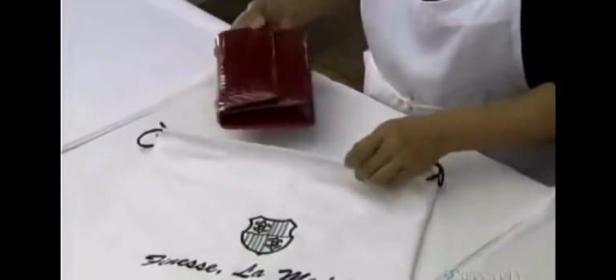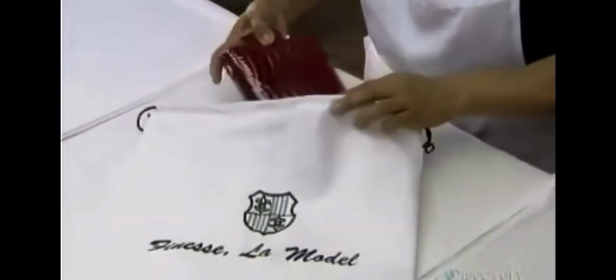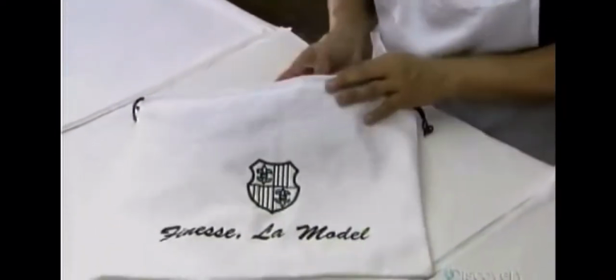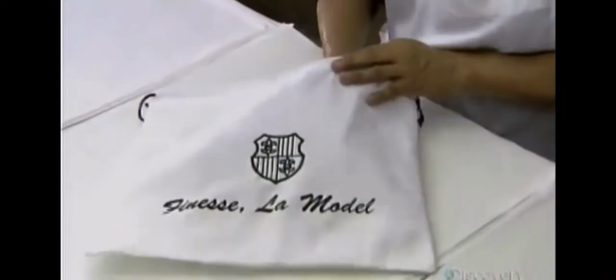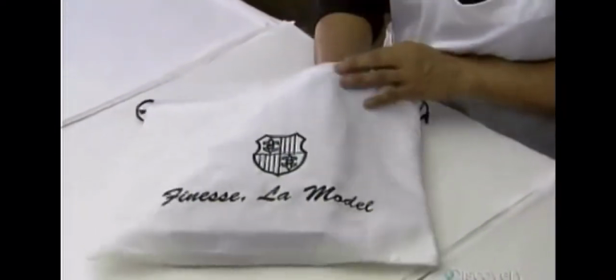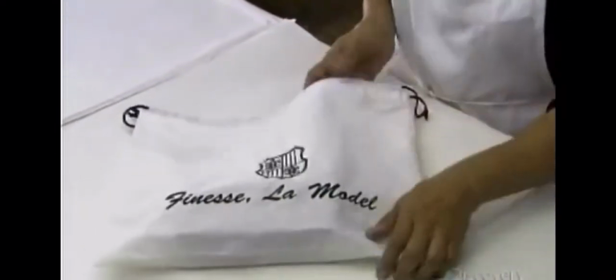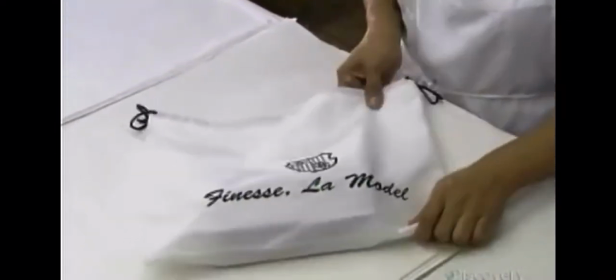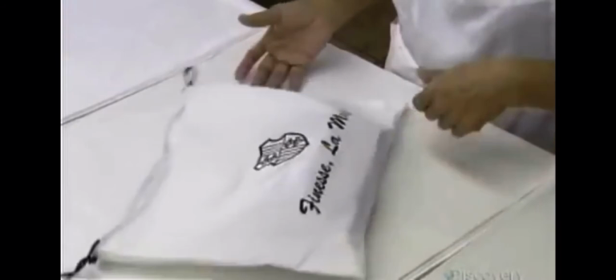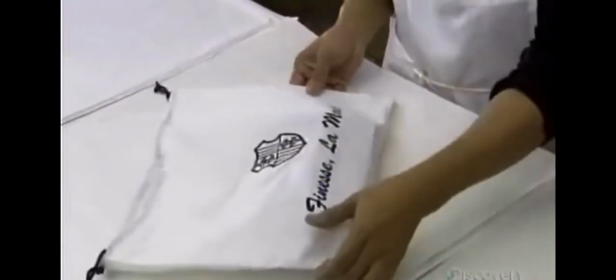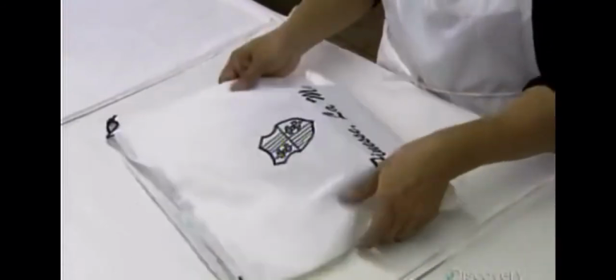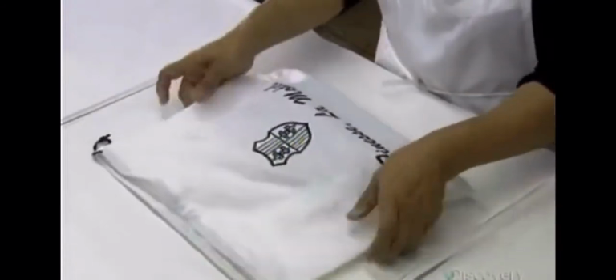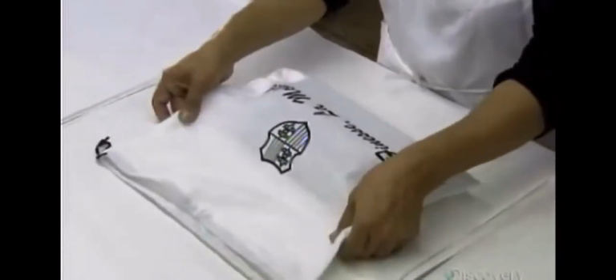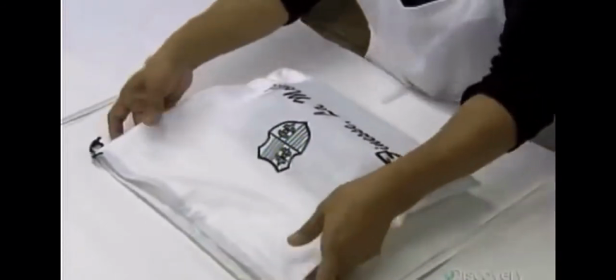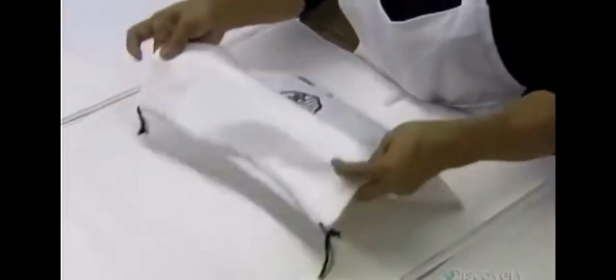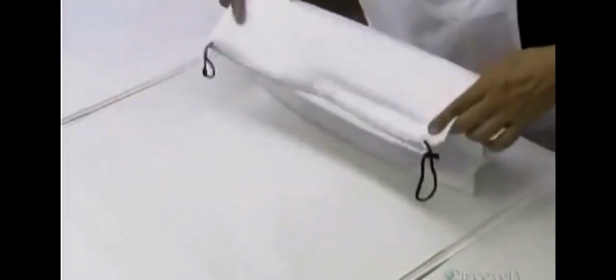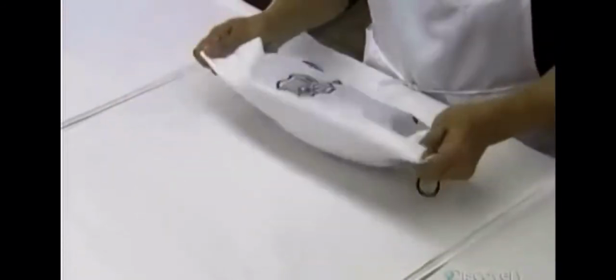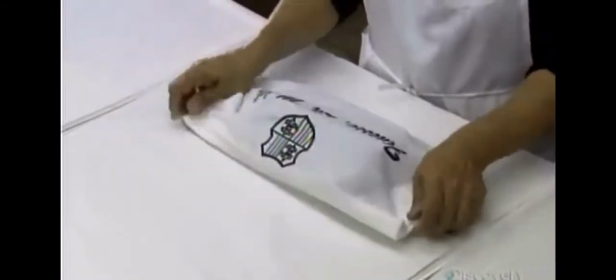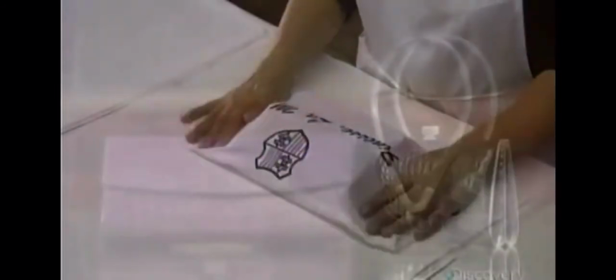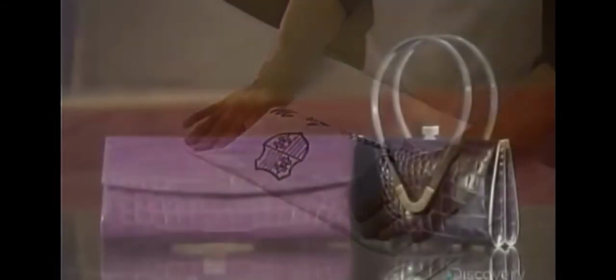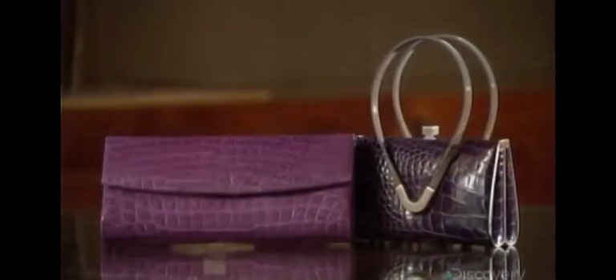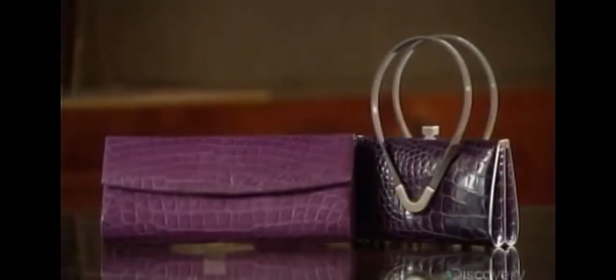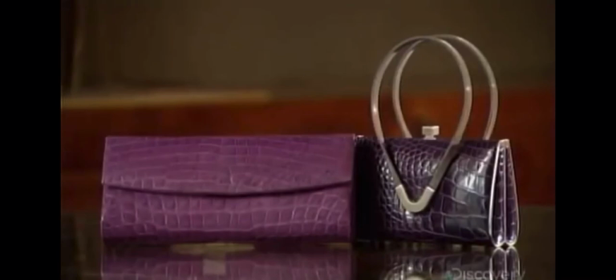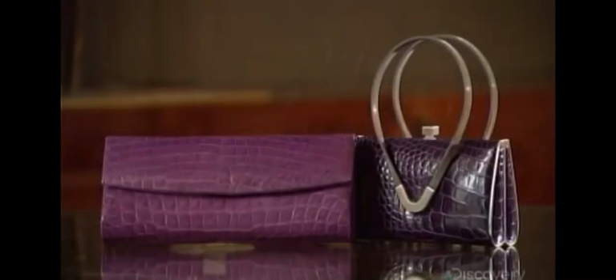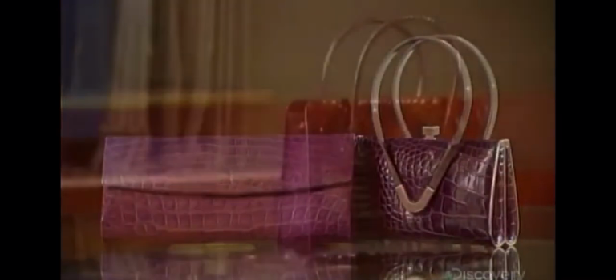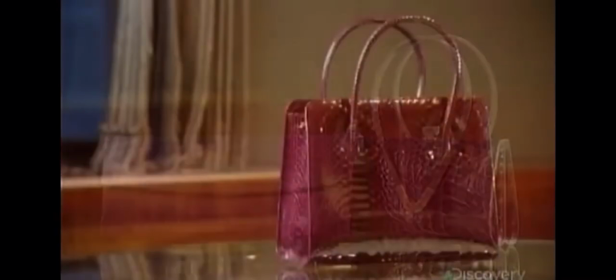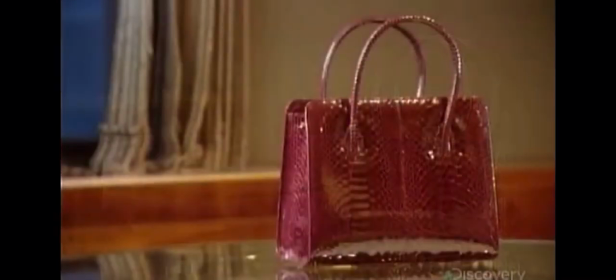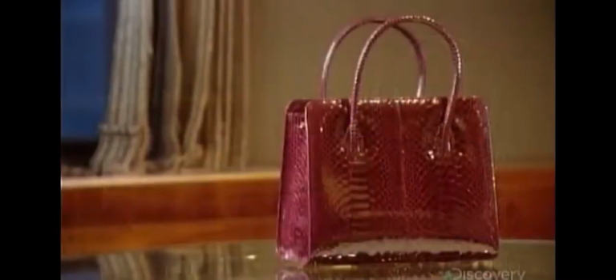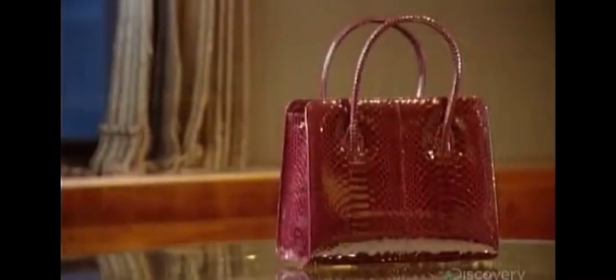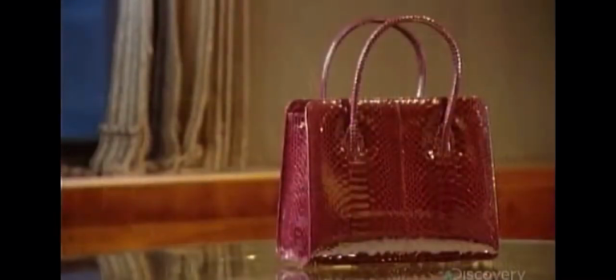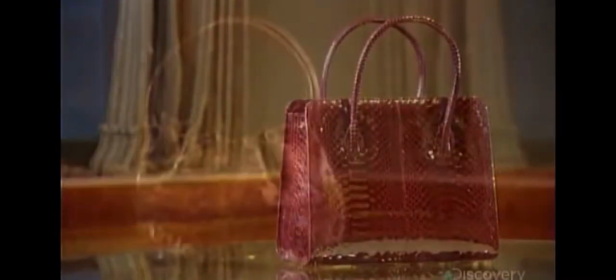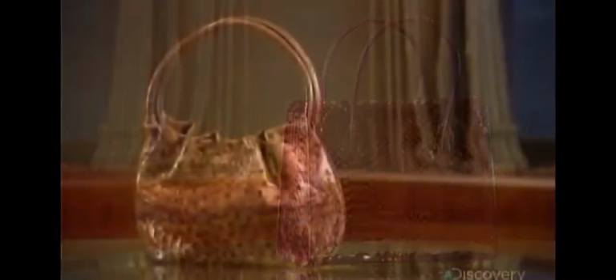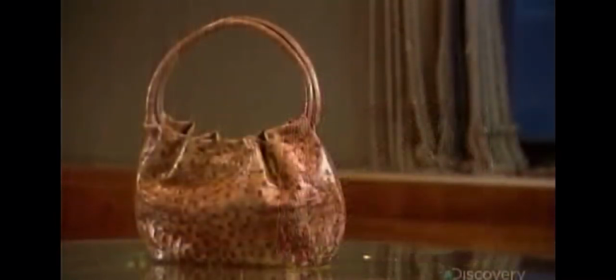It takes about seven hours to make an alligator bag. All the time, effort, and materials result in a stylish fashion accessory that's made to last for years.